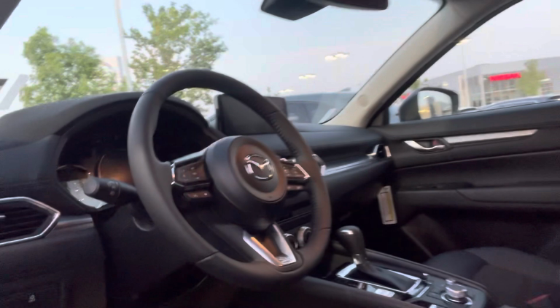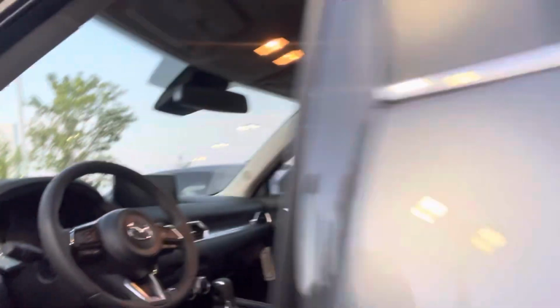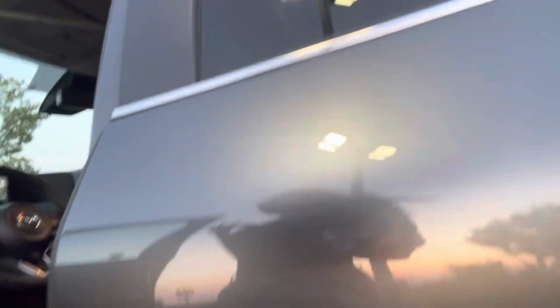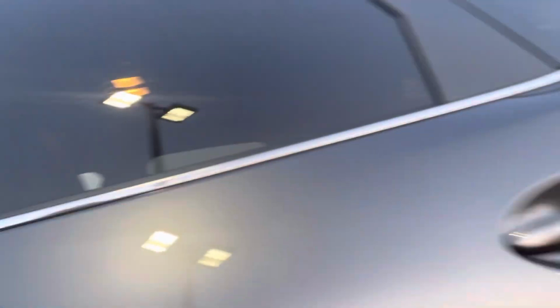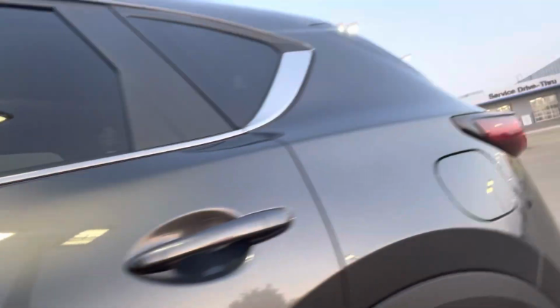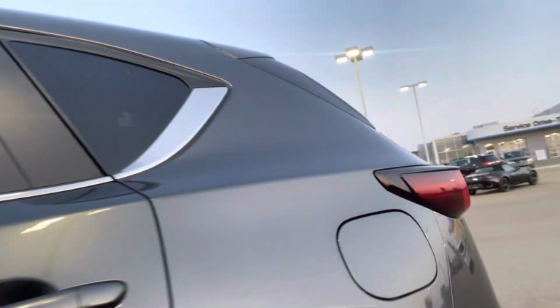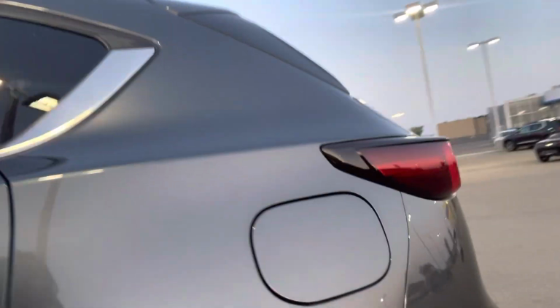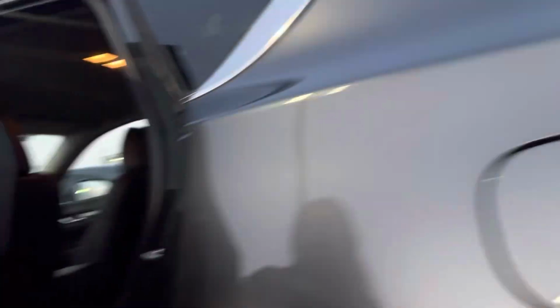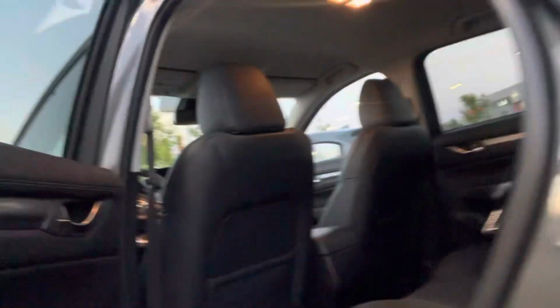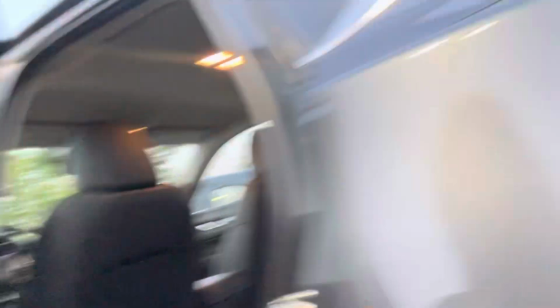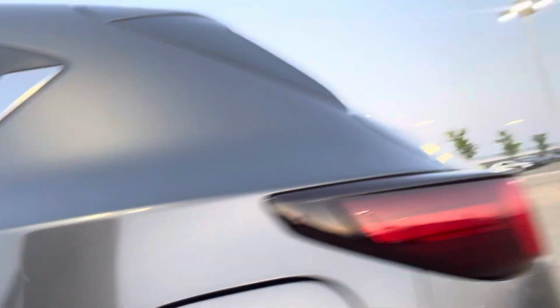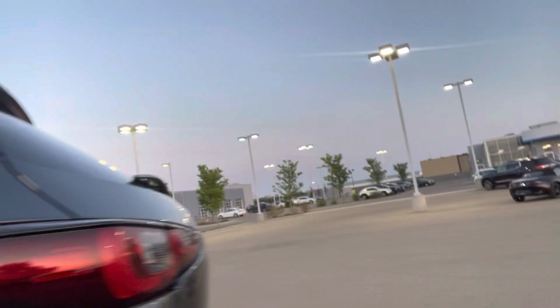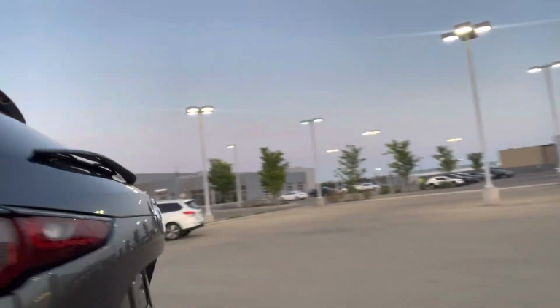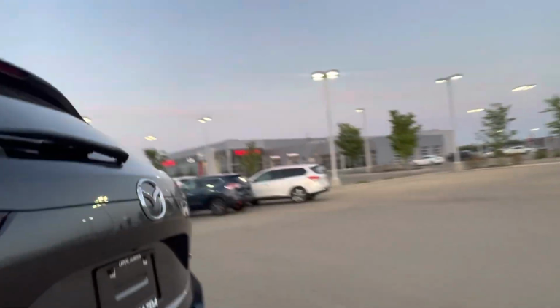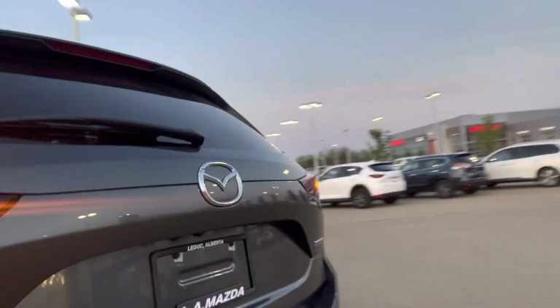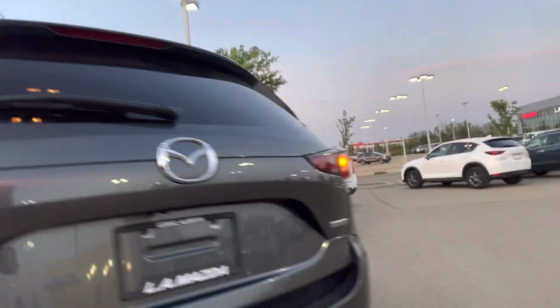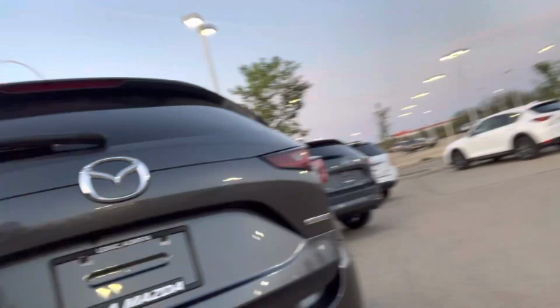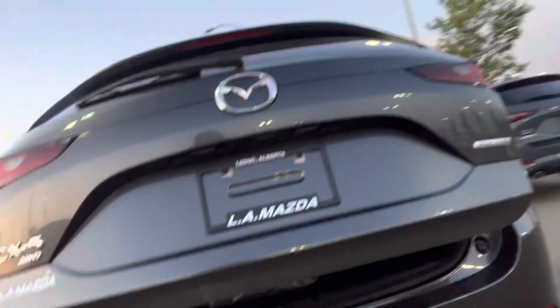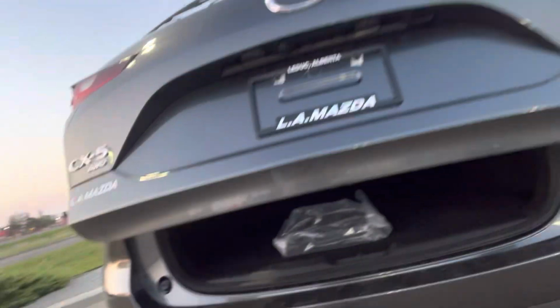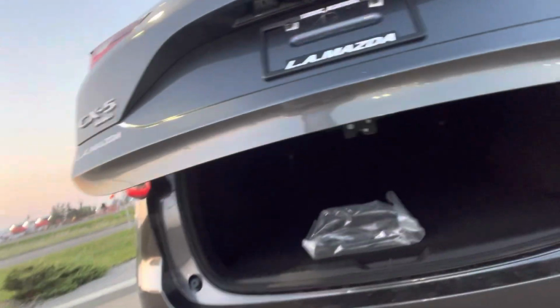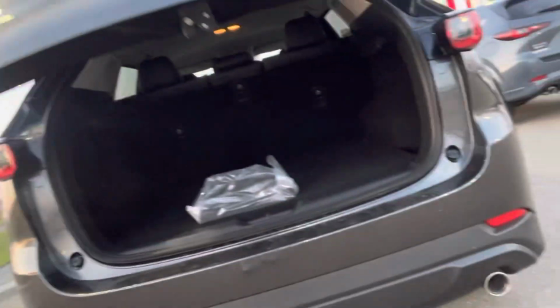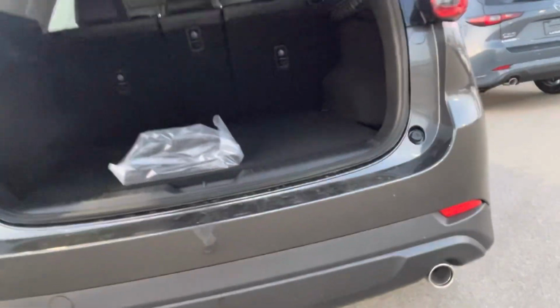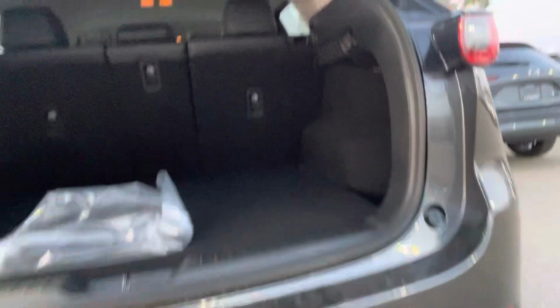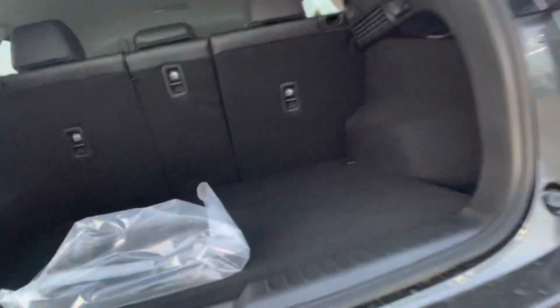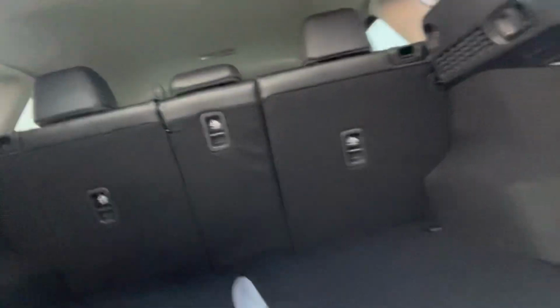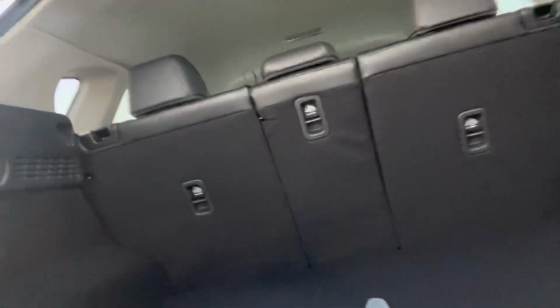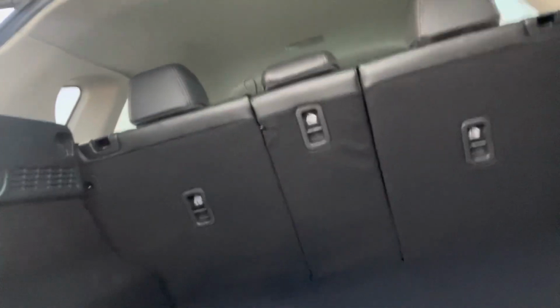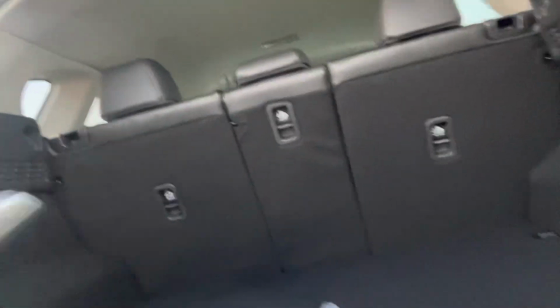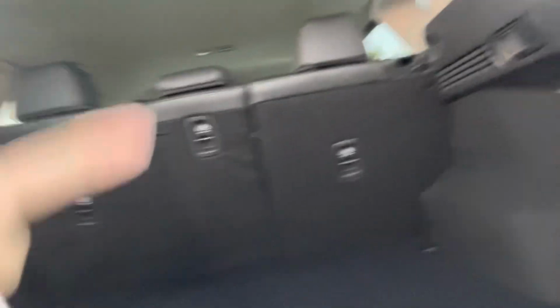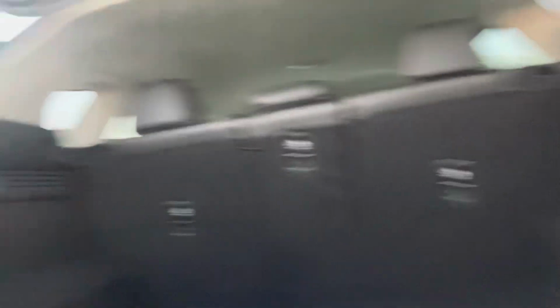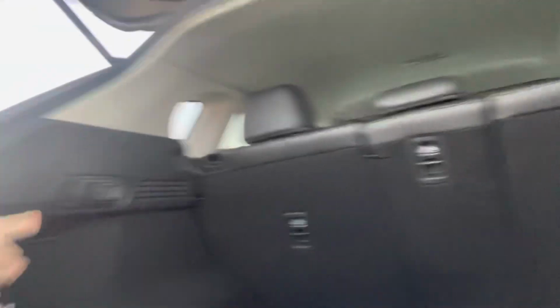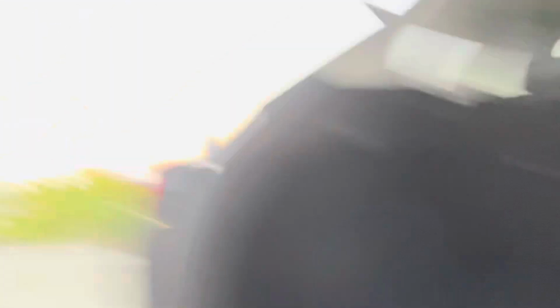Let me show you the back seat. Tons of space back here, and then in the trunk you will have a backup camera and a powered lift gate as well. And these seats just go down 40-20-40 with those buckles on the side.